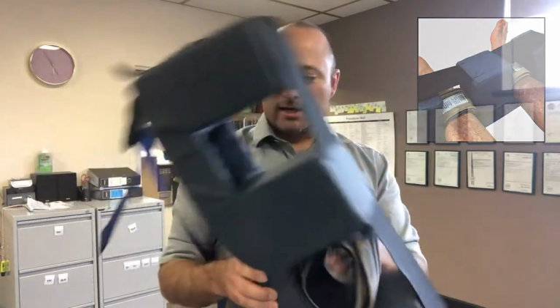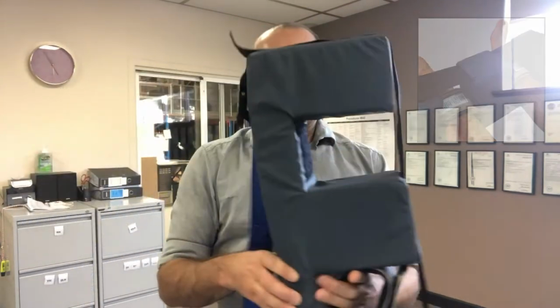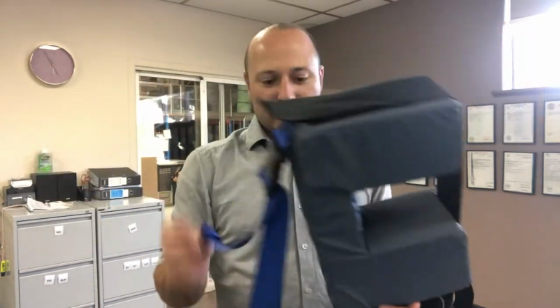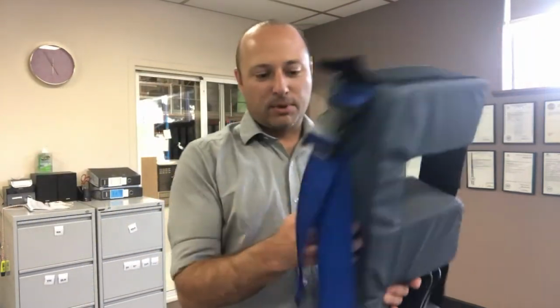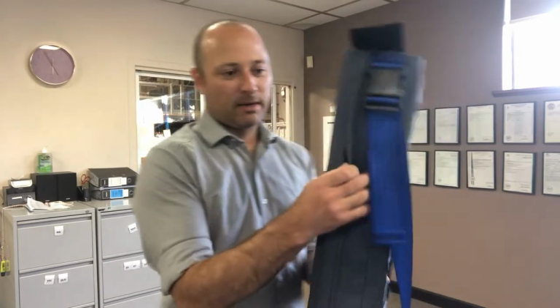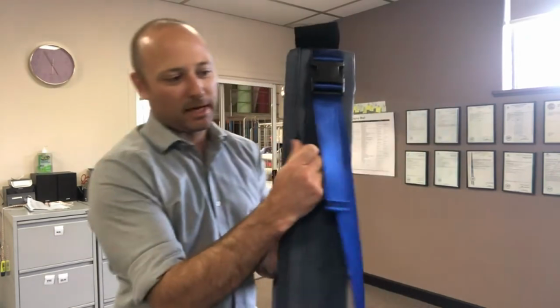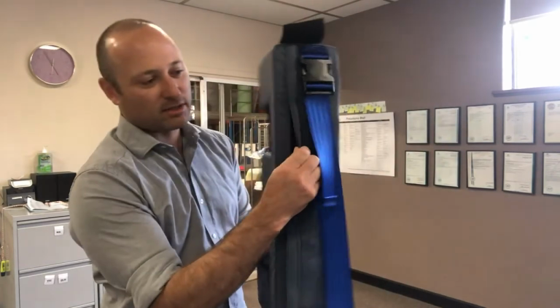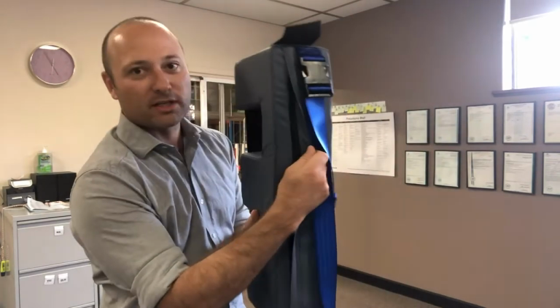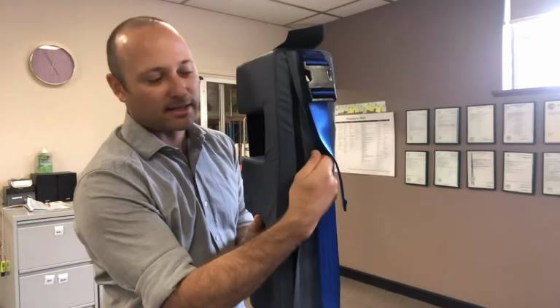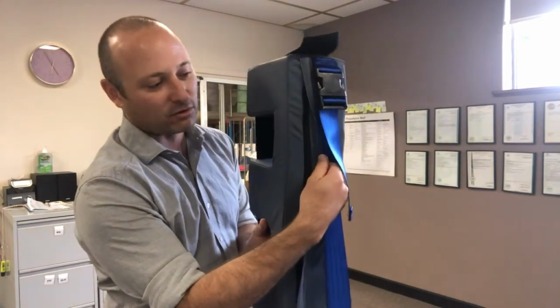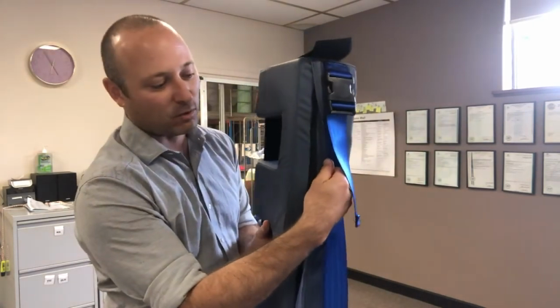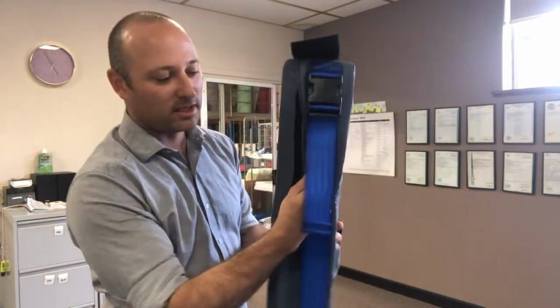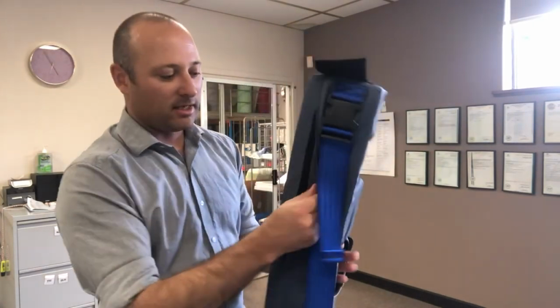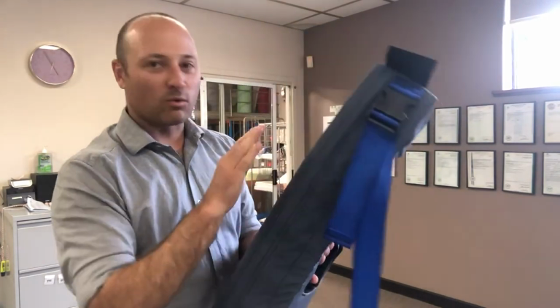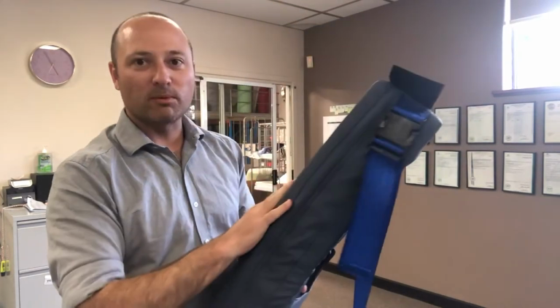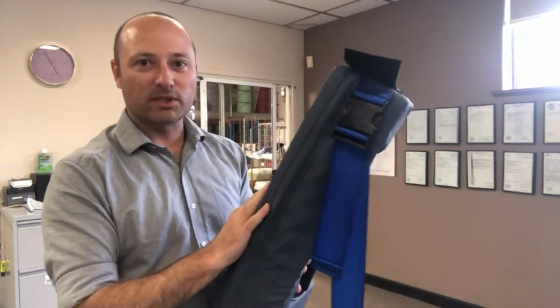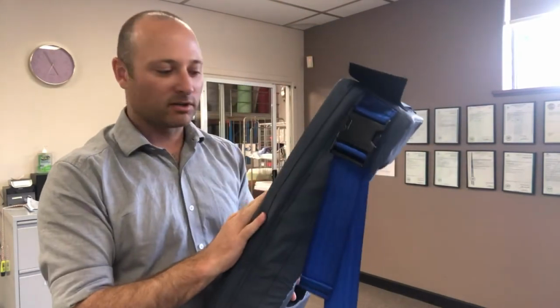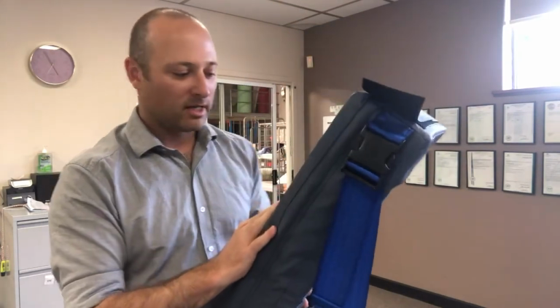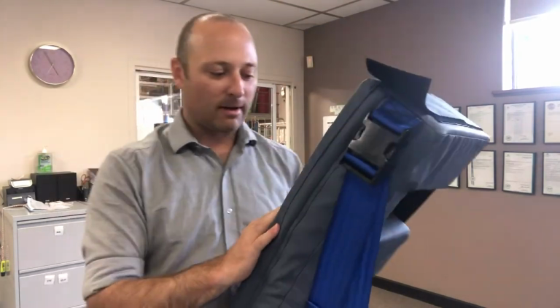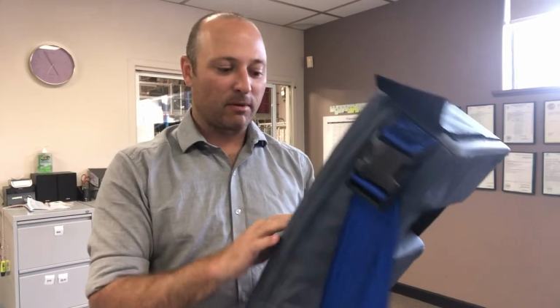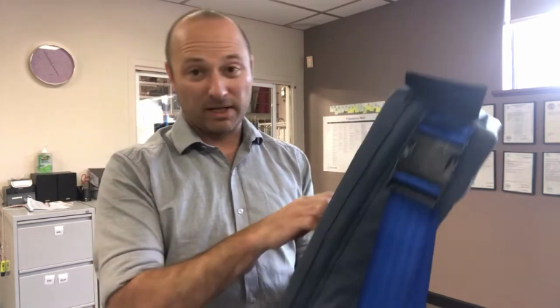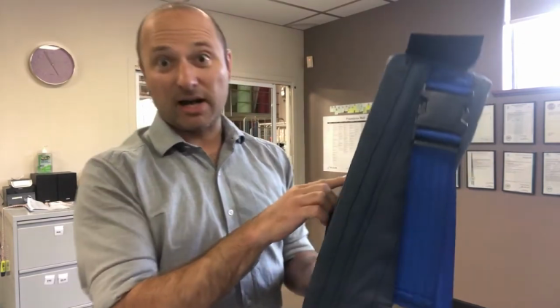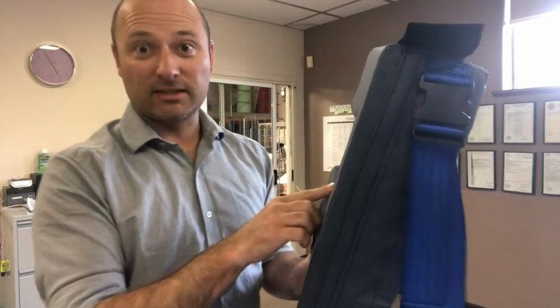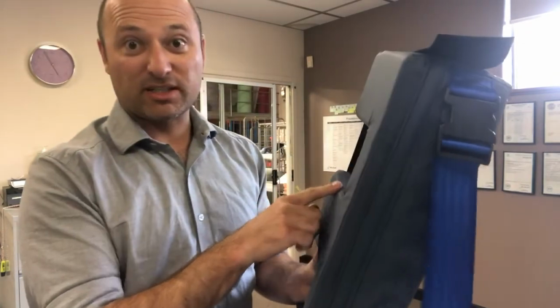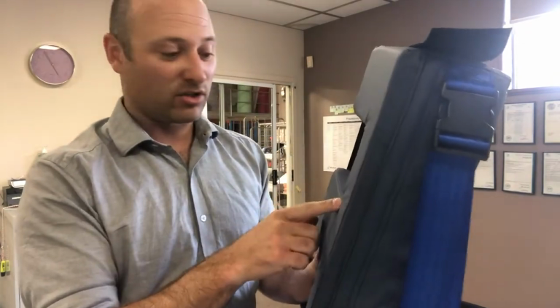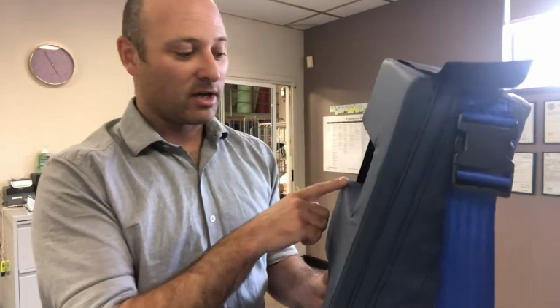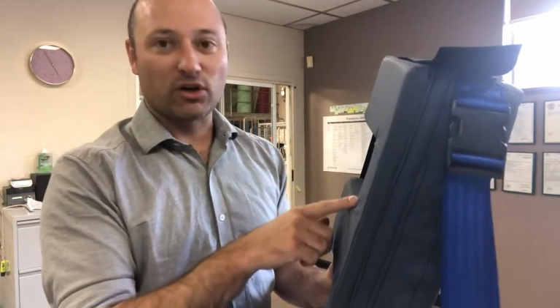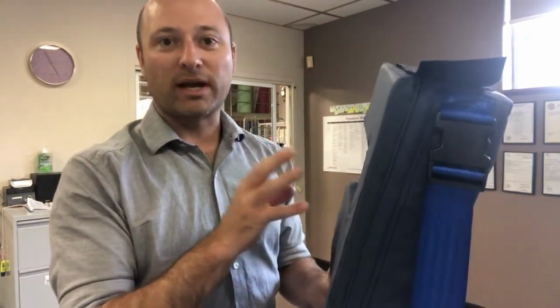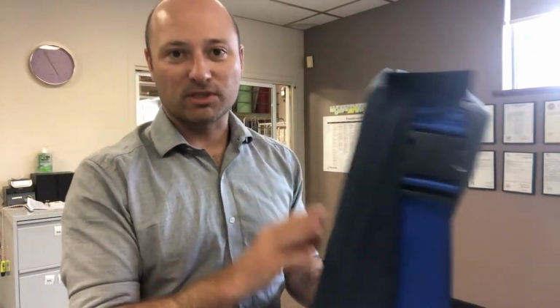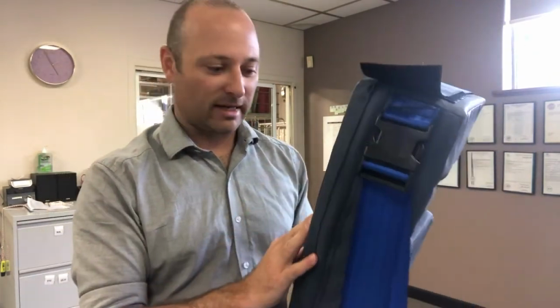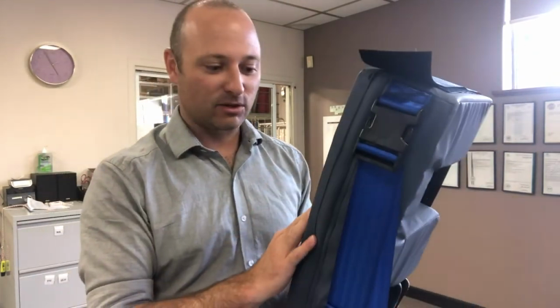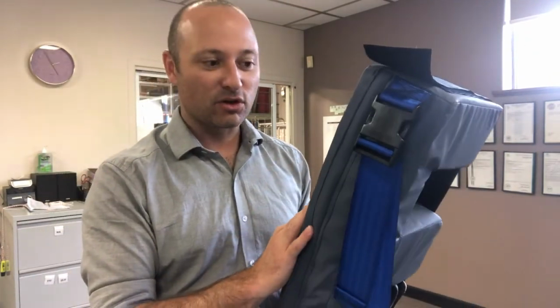There's a zip at the back so you can take the cover off for washing. It is a wipeable material, but there is stitching so it's not a 100% heat-sealed unit.